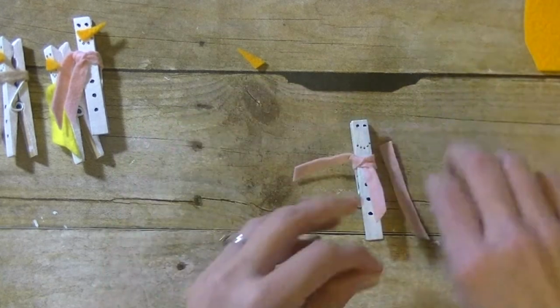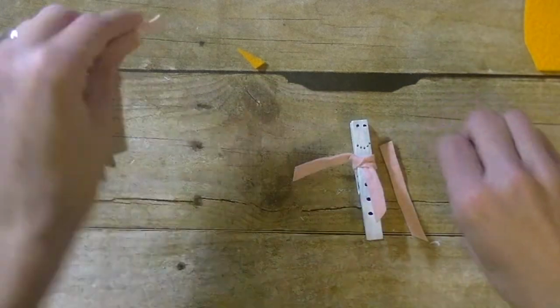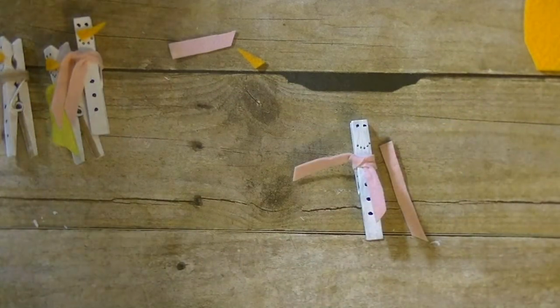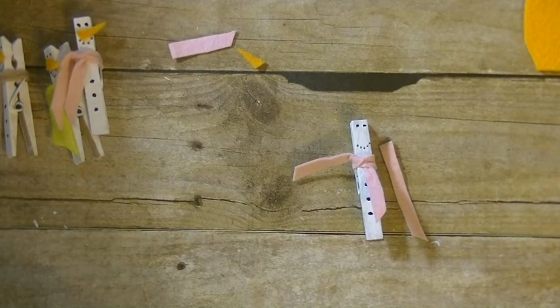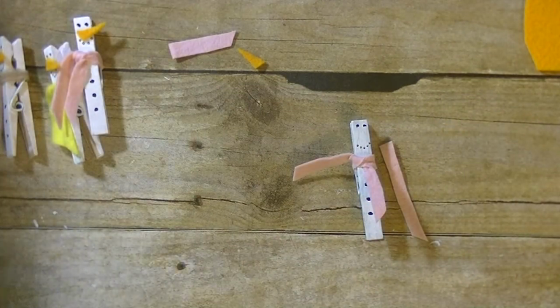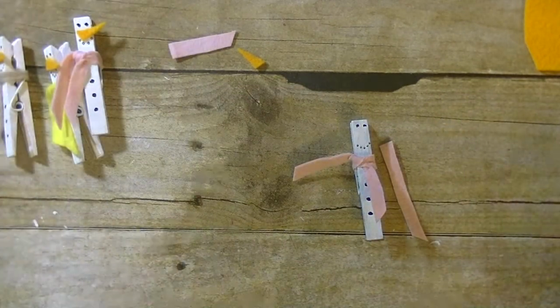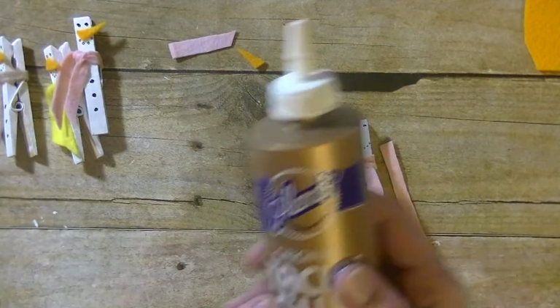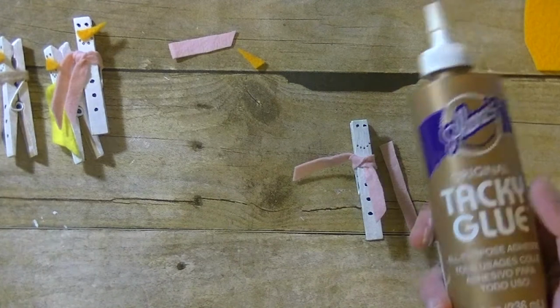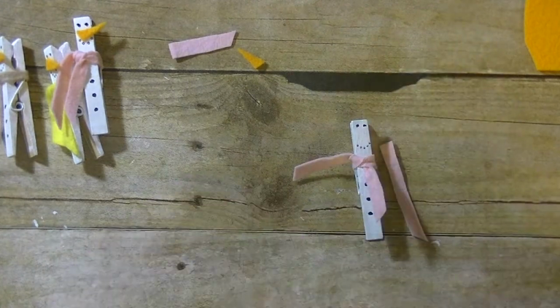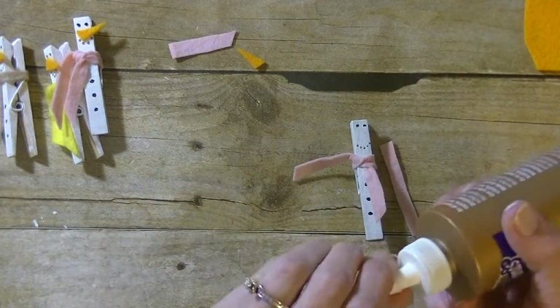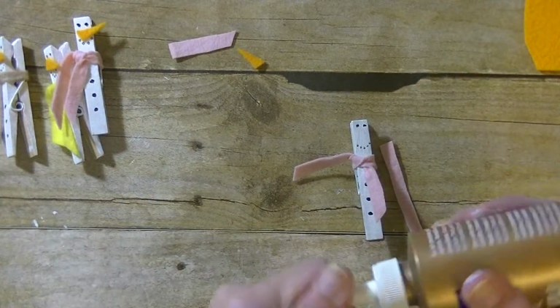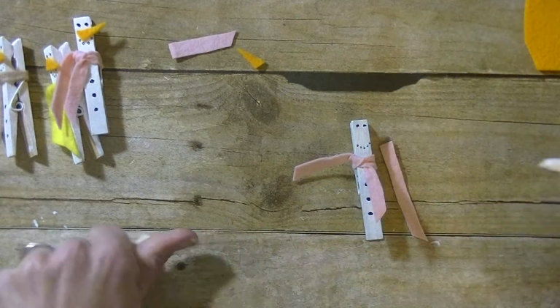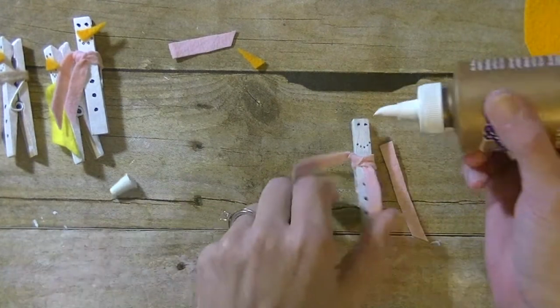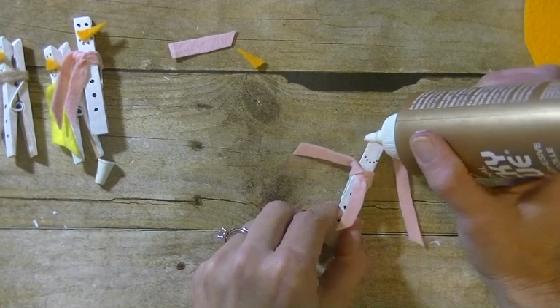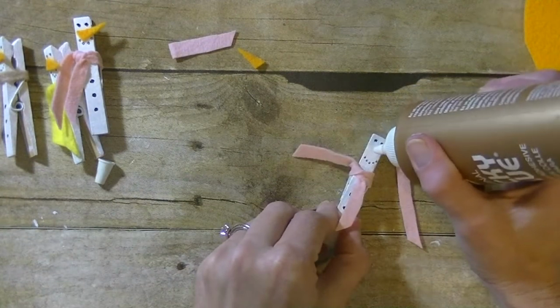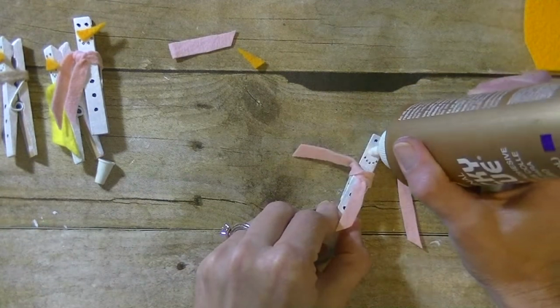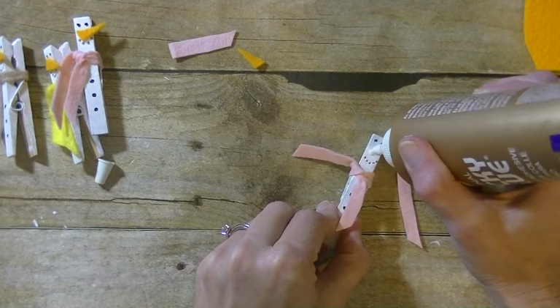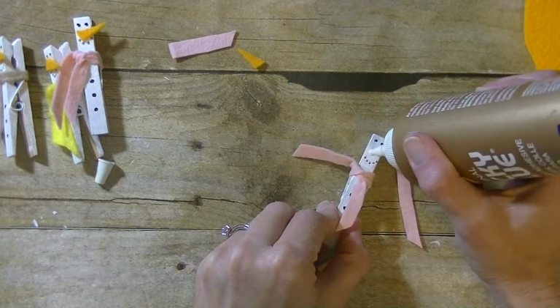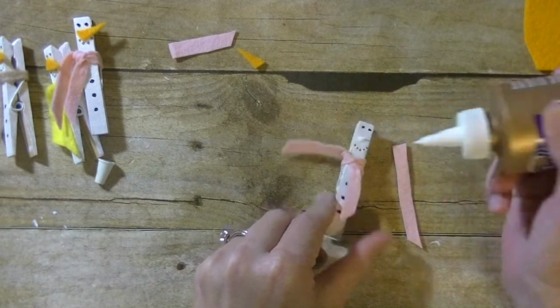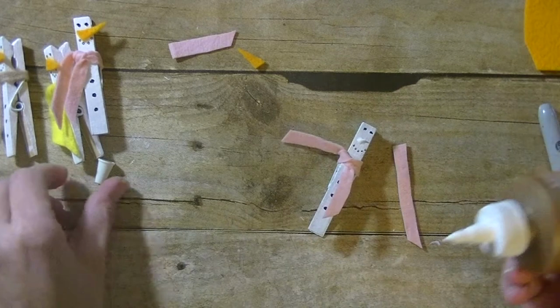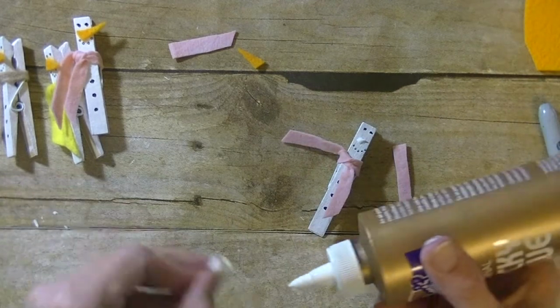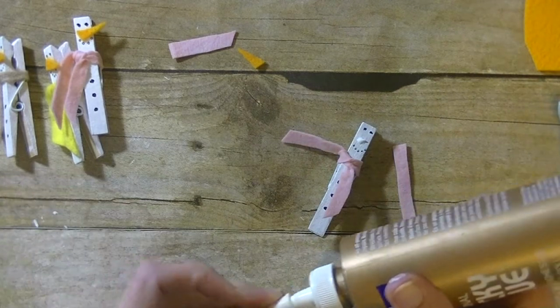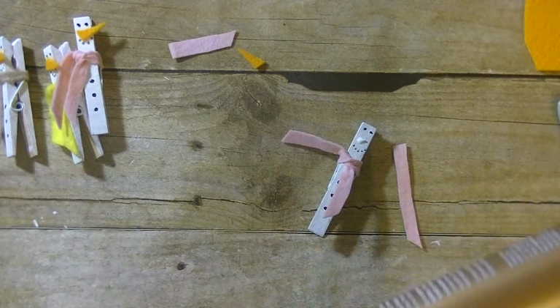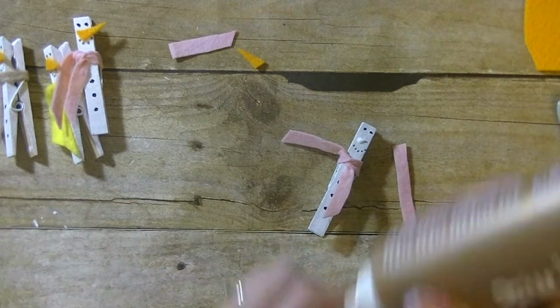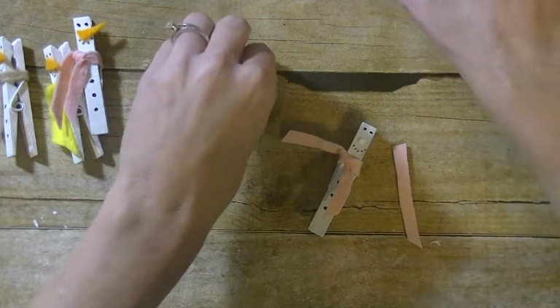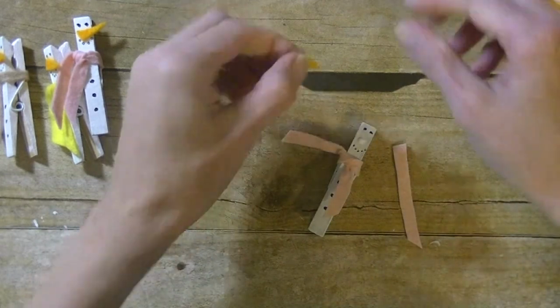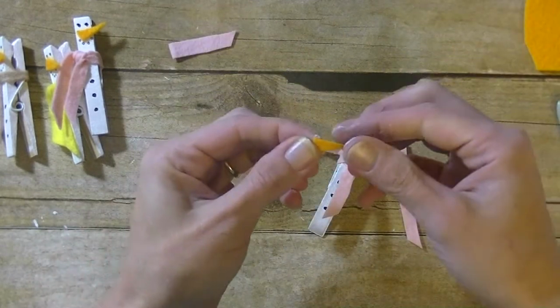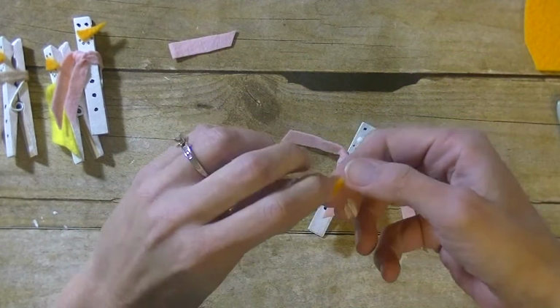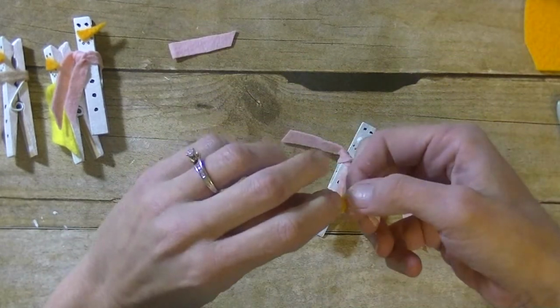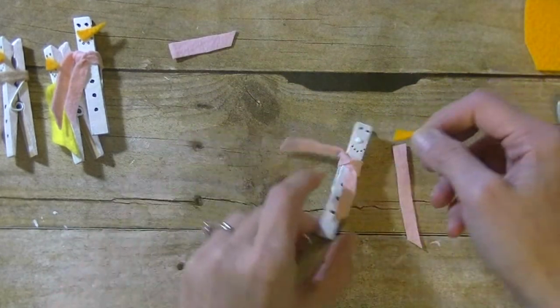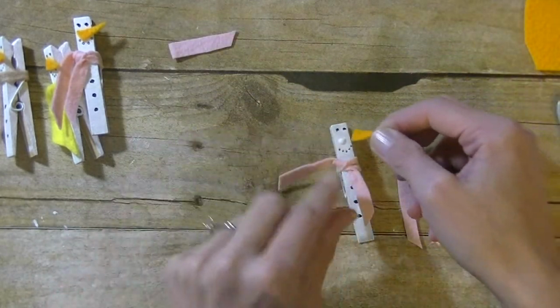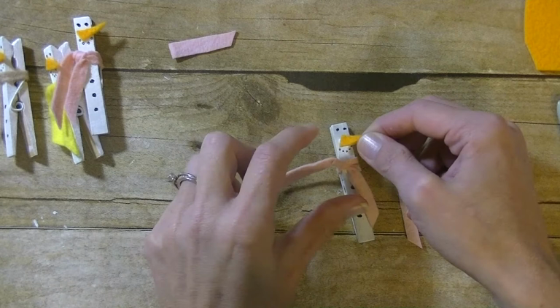Now that you have a scarf, I'm going to grab my glue. I'm using Aileen's tacky glue — I'm going to put a little dollop there for our nose and then glue that on.